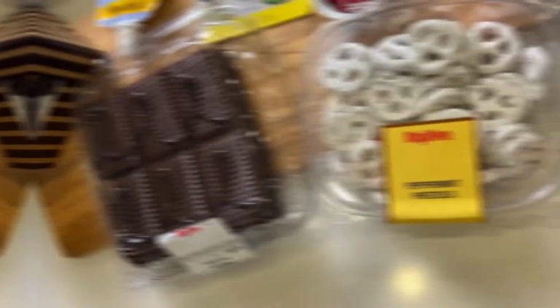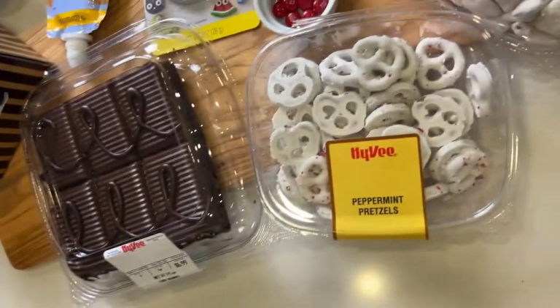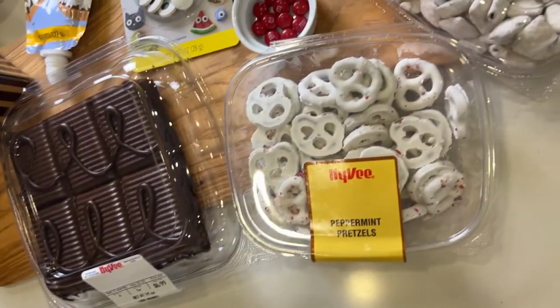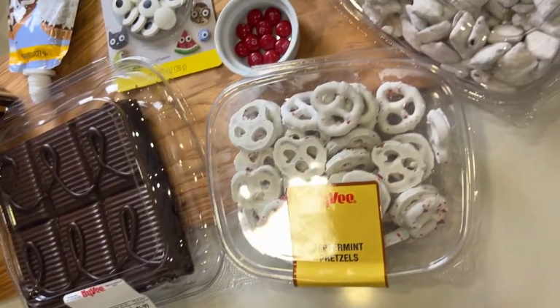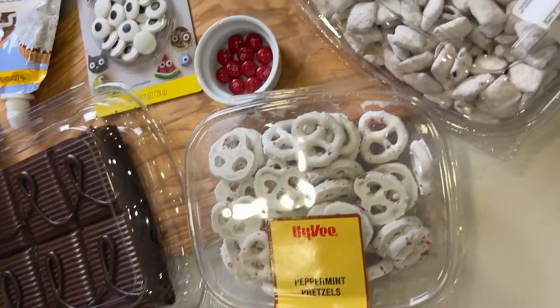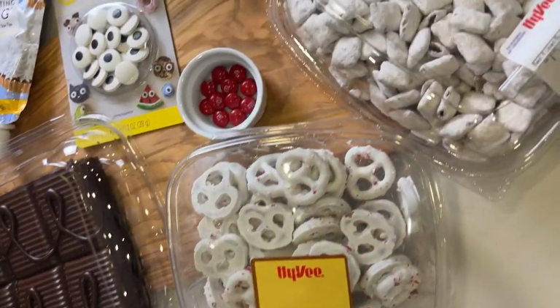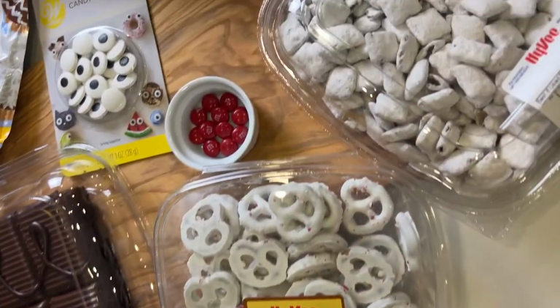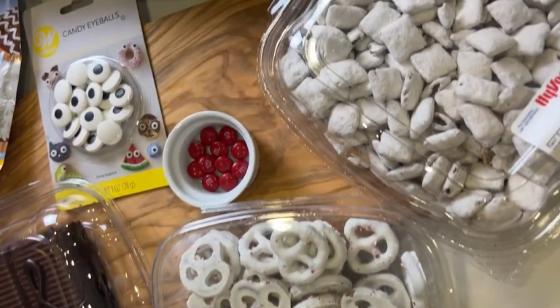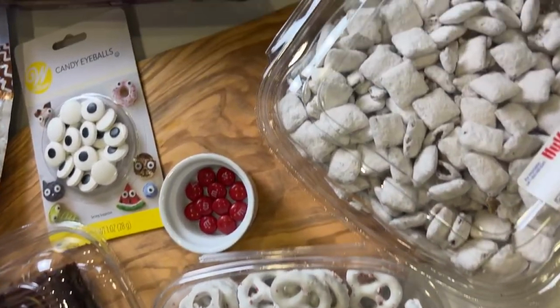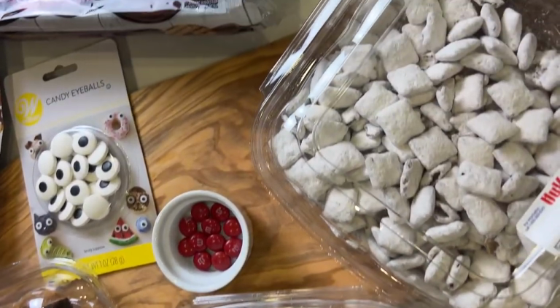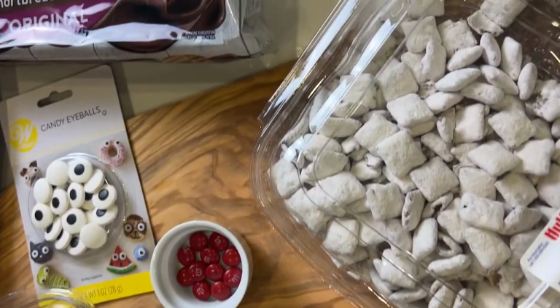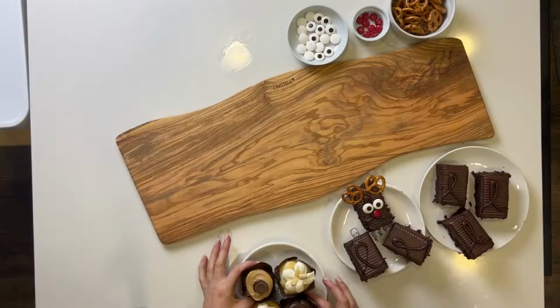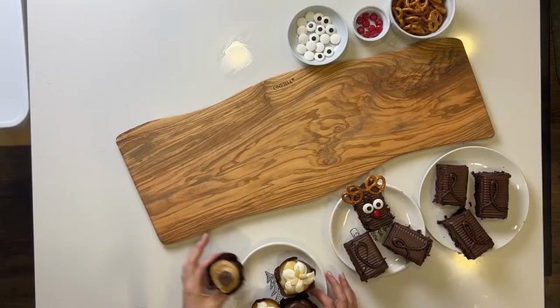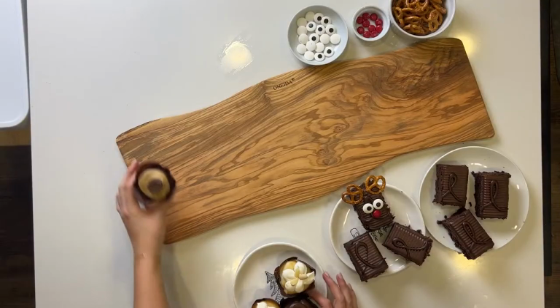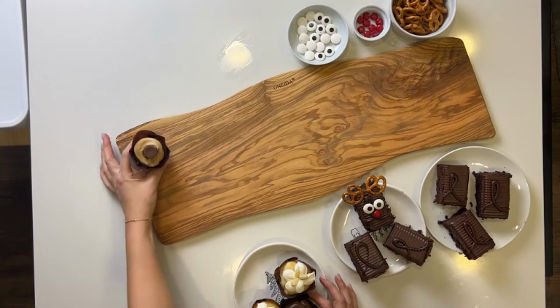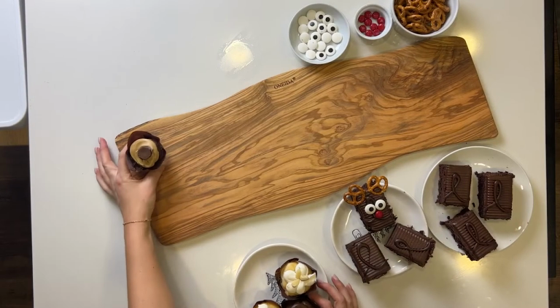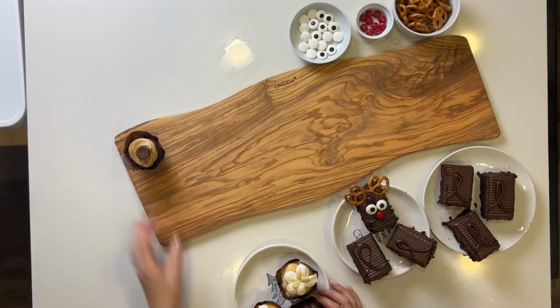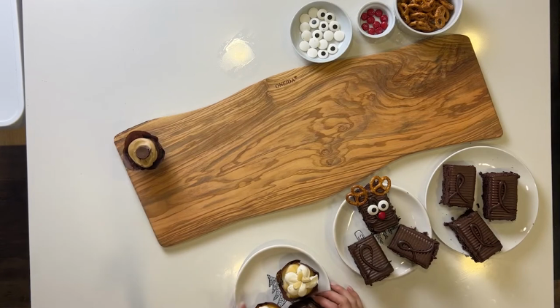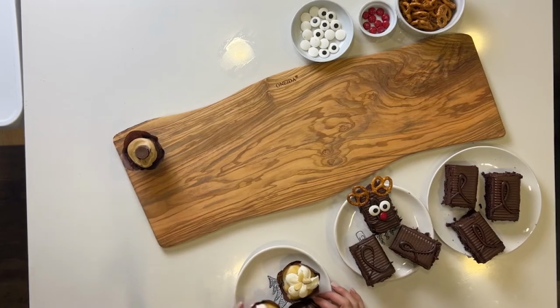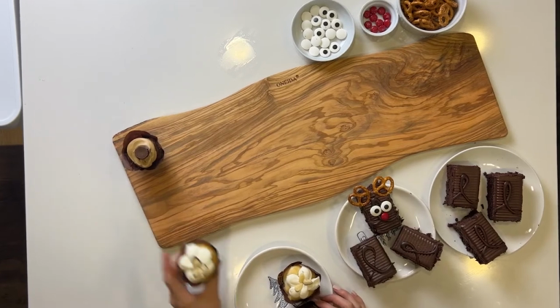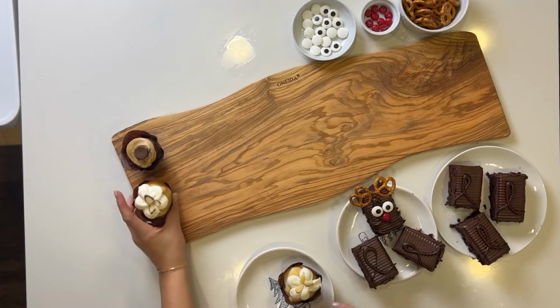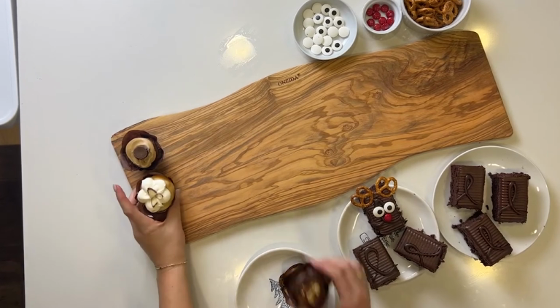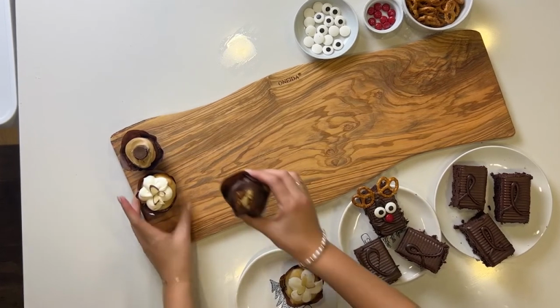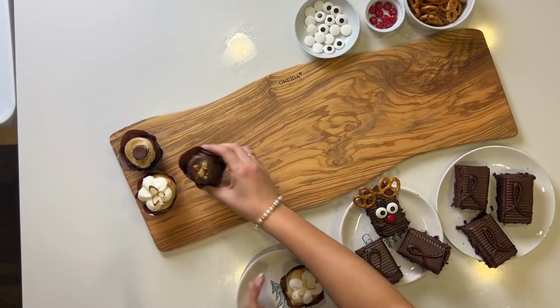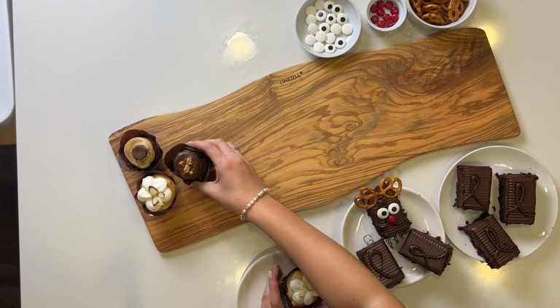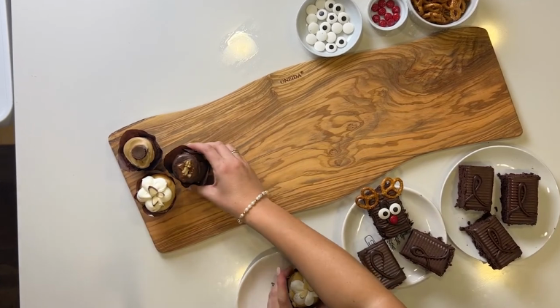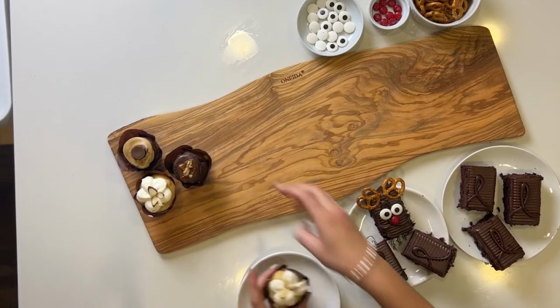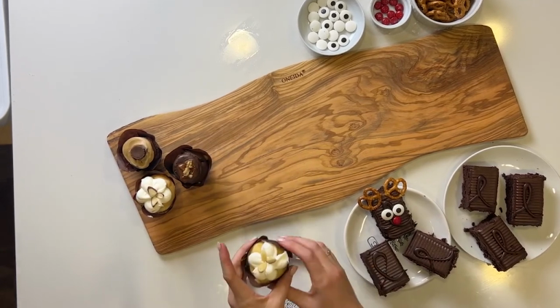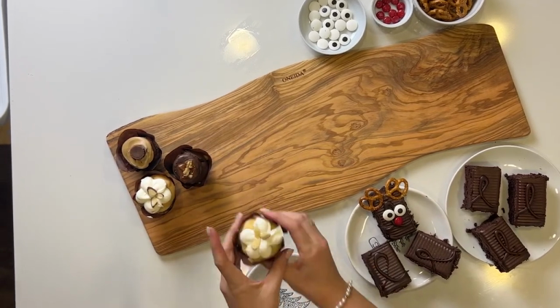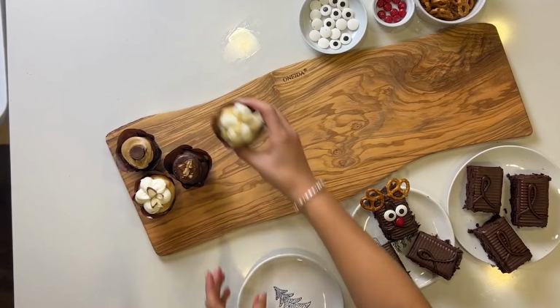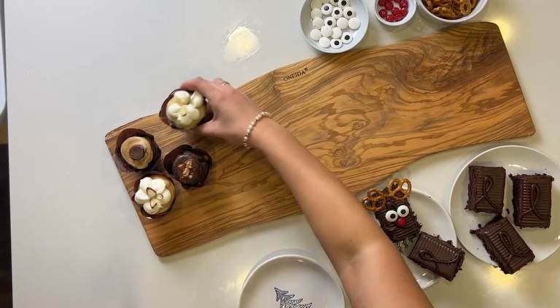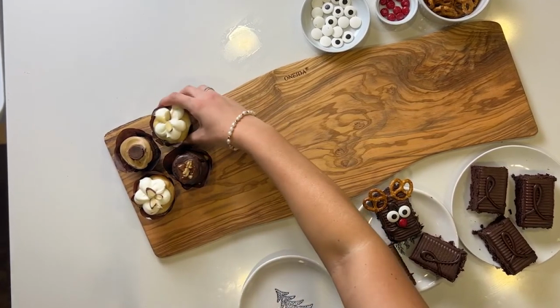To create this adorable board, I'm going to start by placing cupcakes in the corner. The mini almond cupcake is so cute with the almond flour on top and adds a unique flavor.